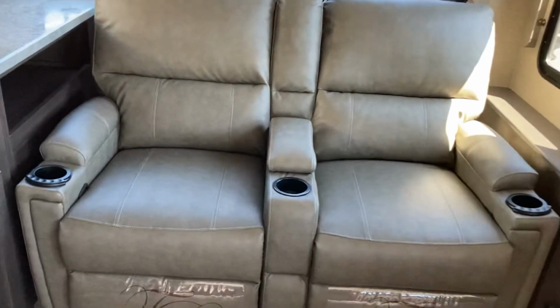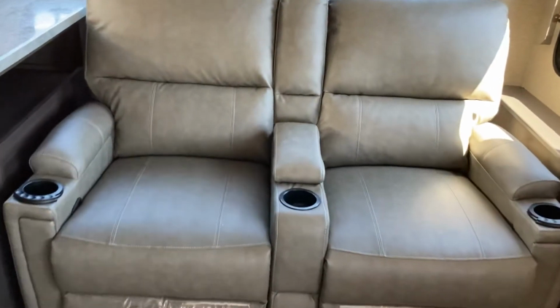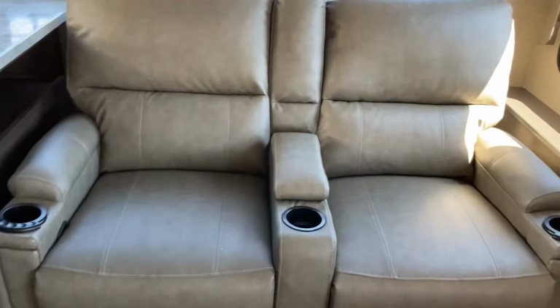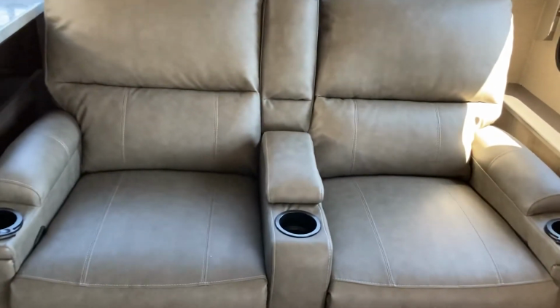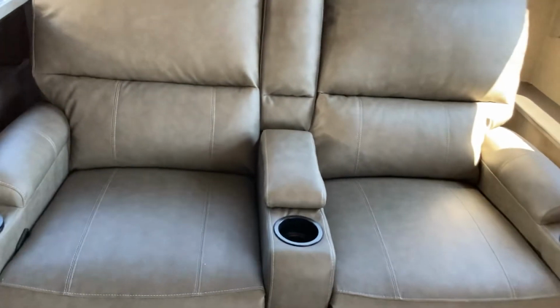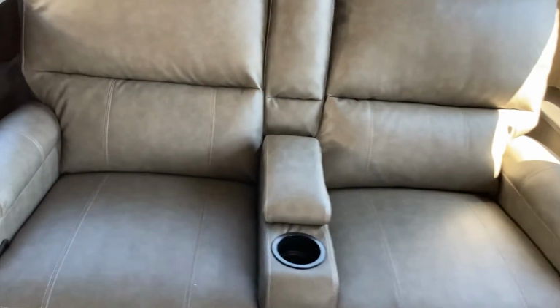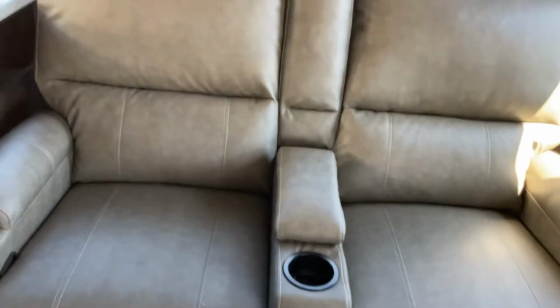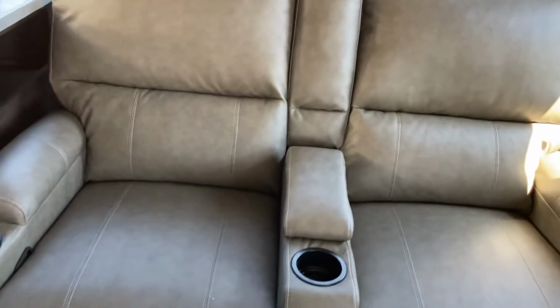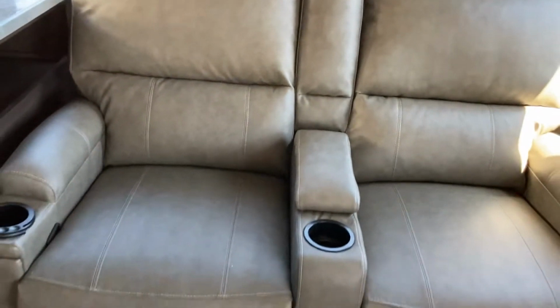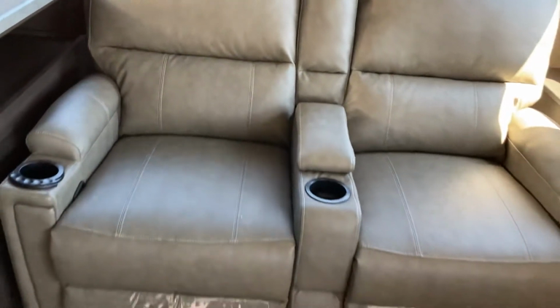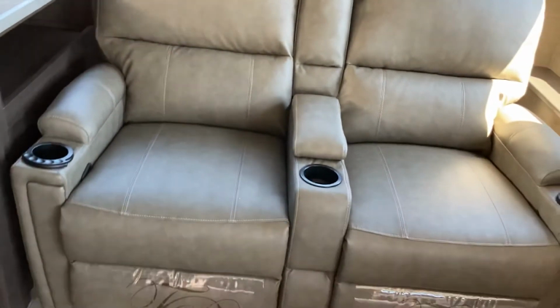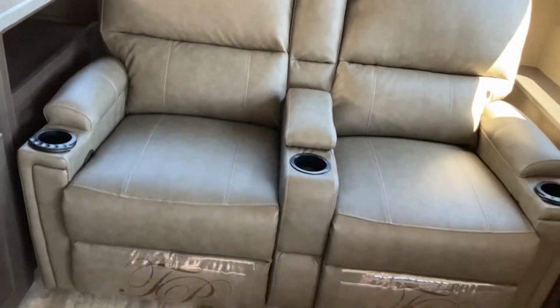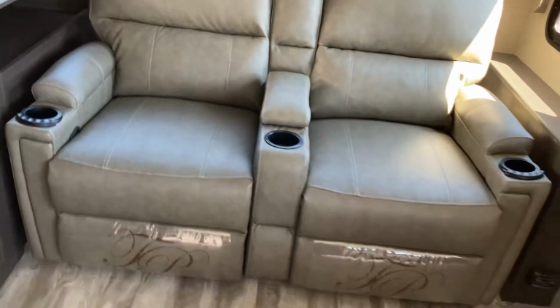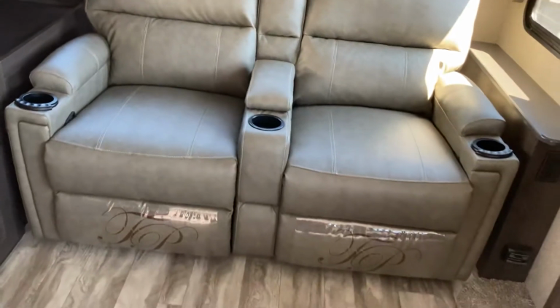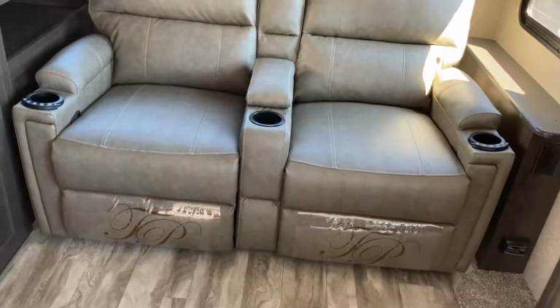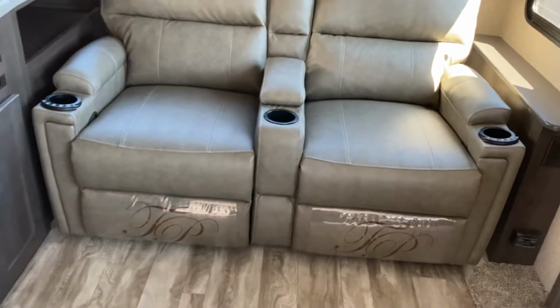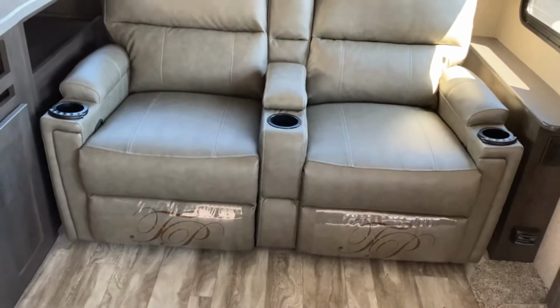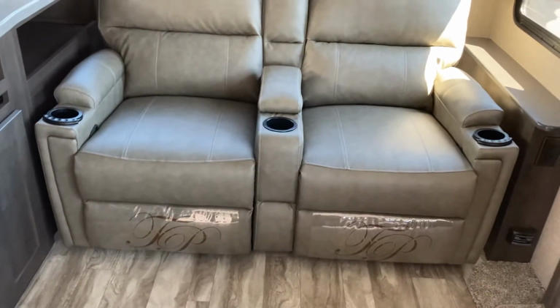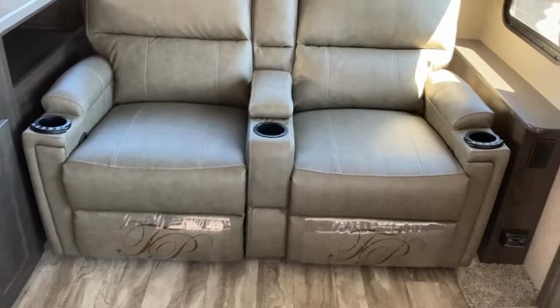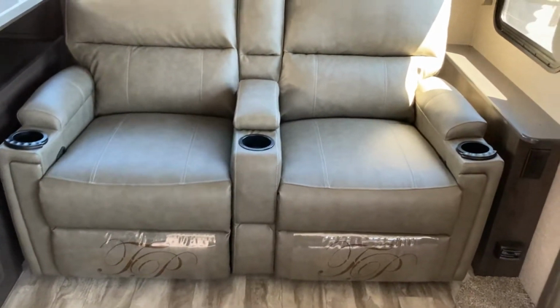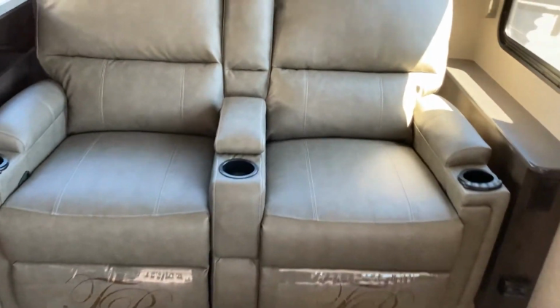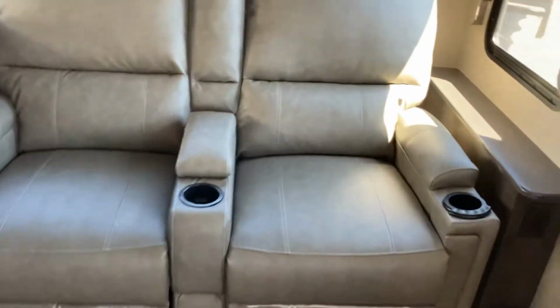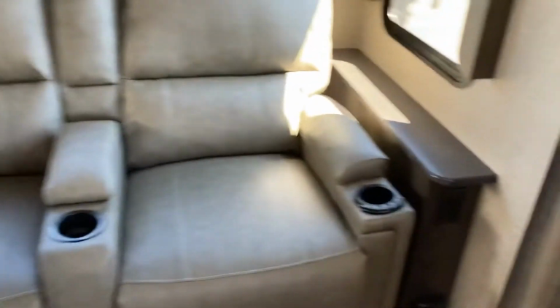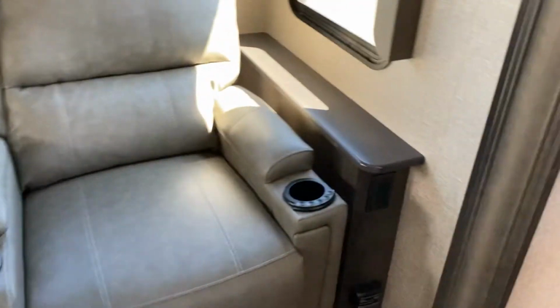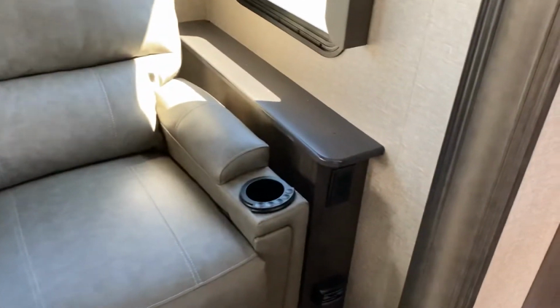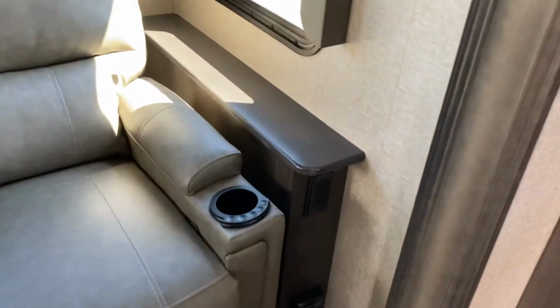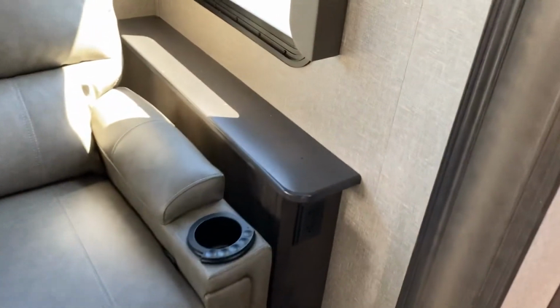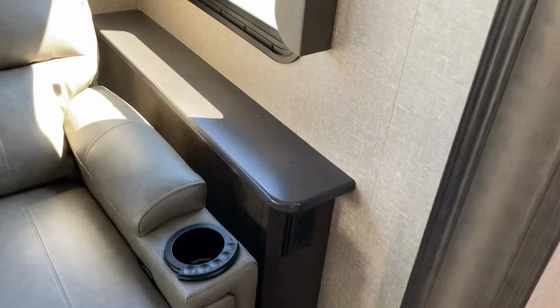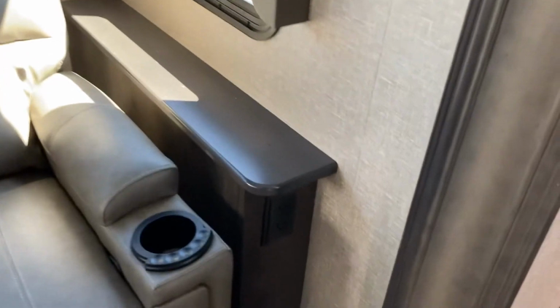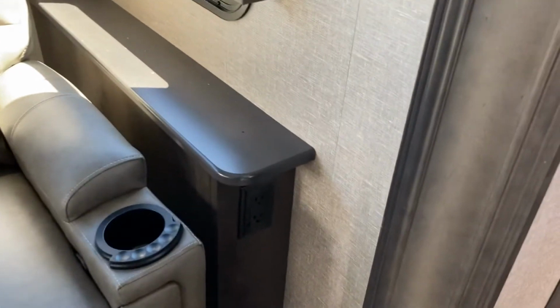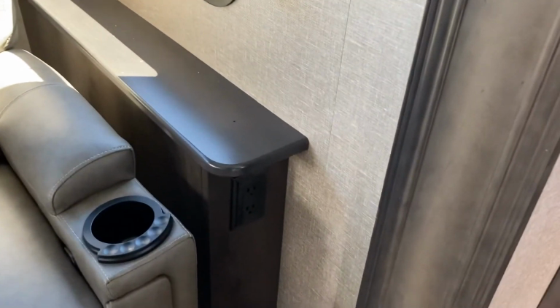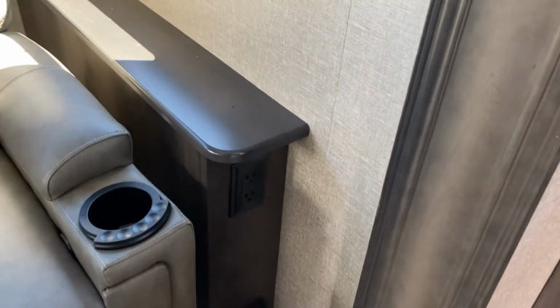Those recliners will light up, vibrate, heat up, and recline — anything that you need. And of course three cup holders as well, plus a little cabinet space on the side to set a drink and plug a few things in.